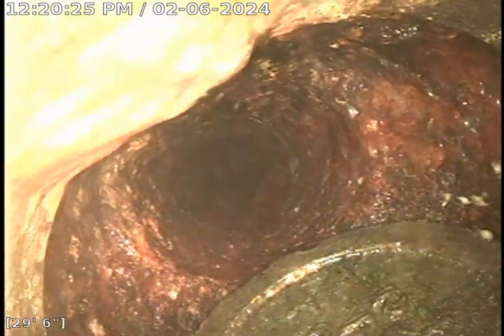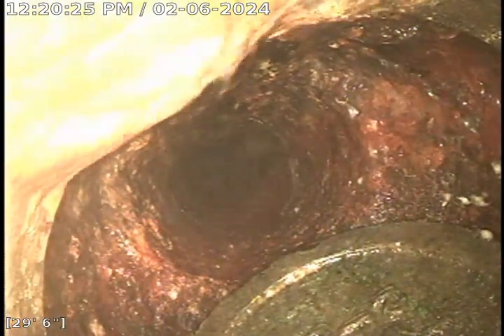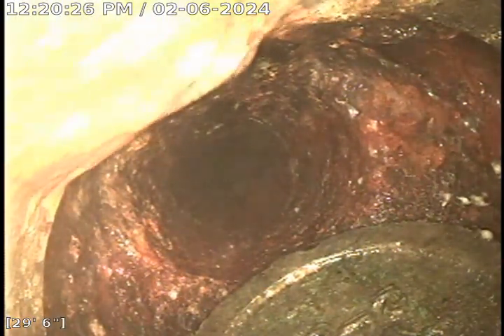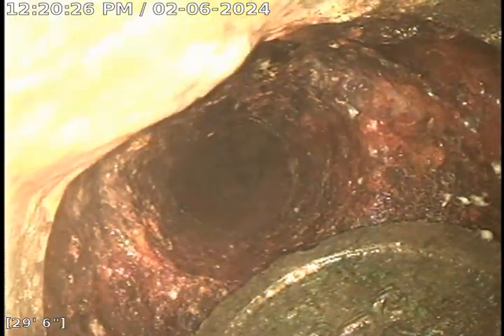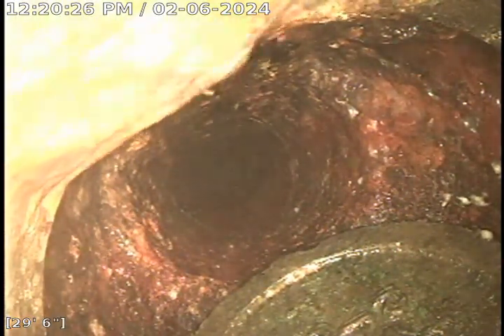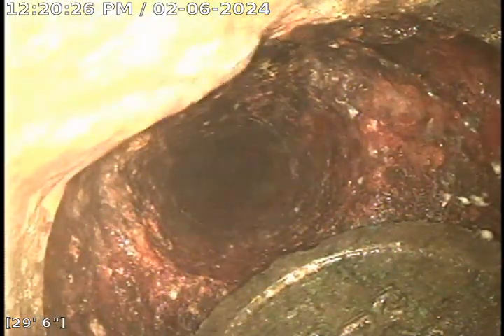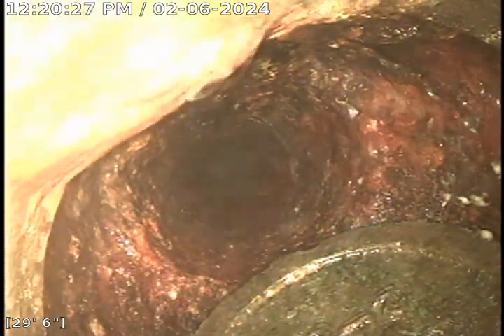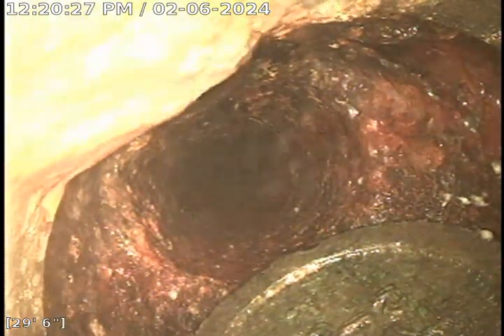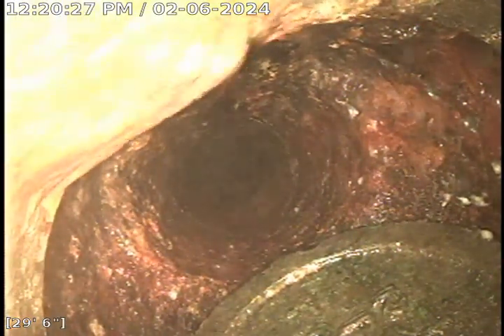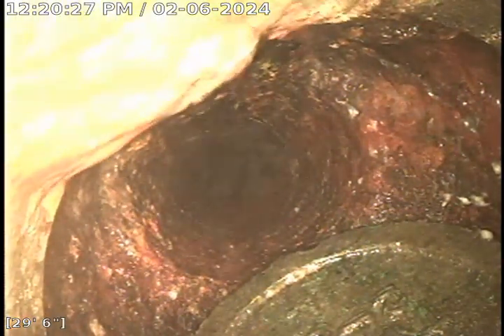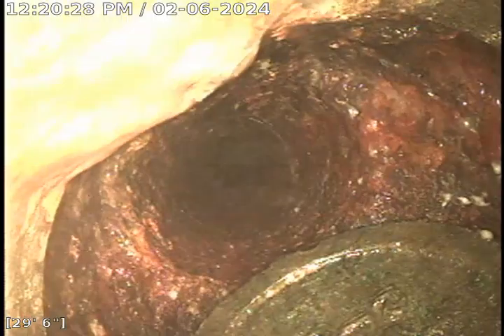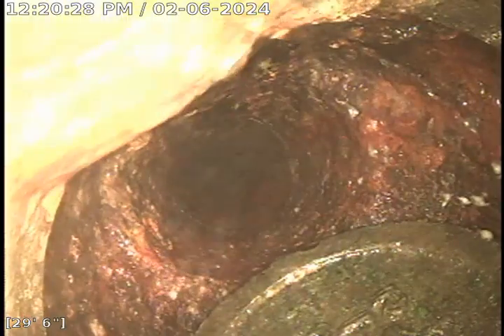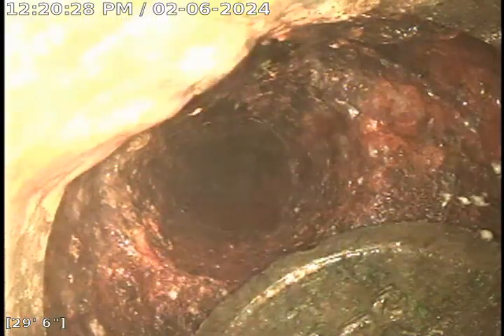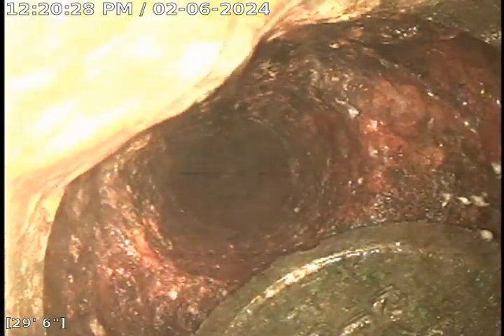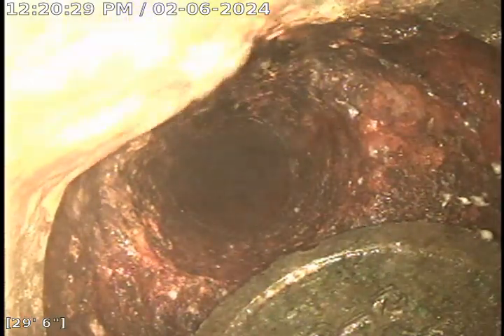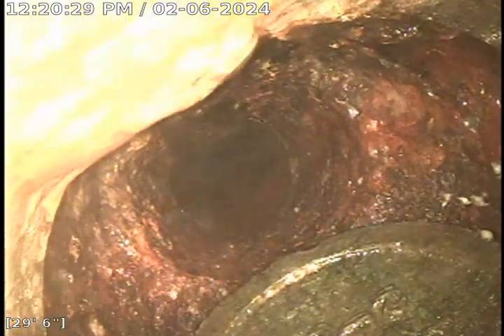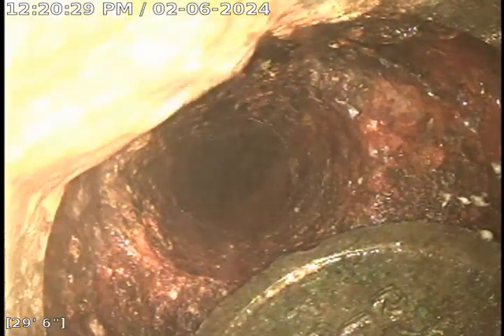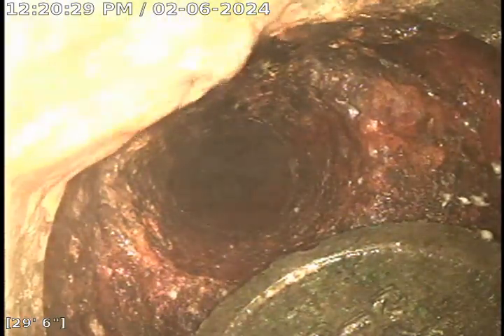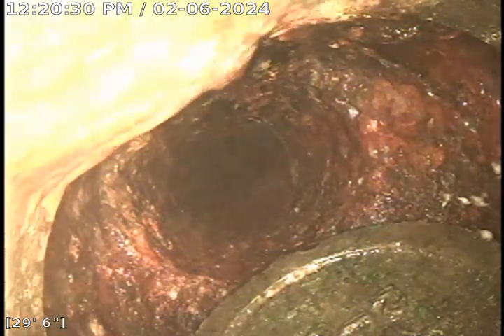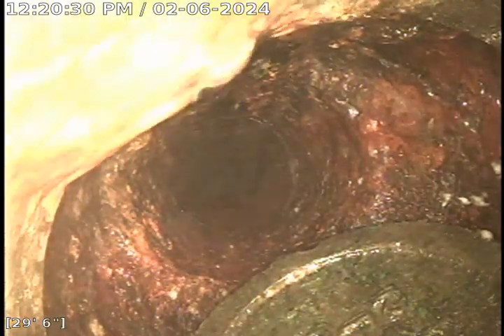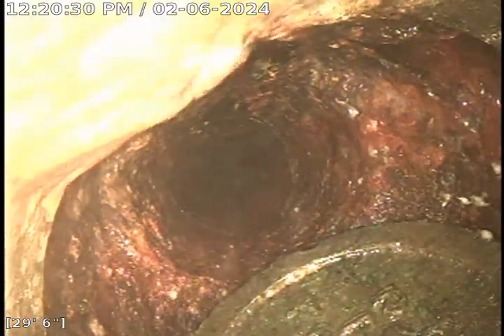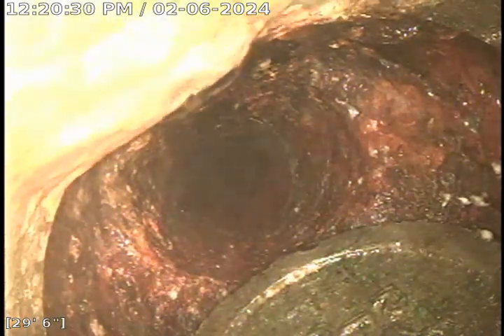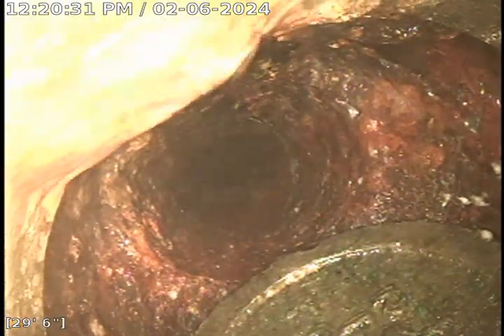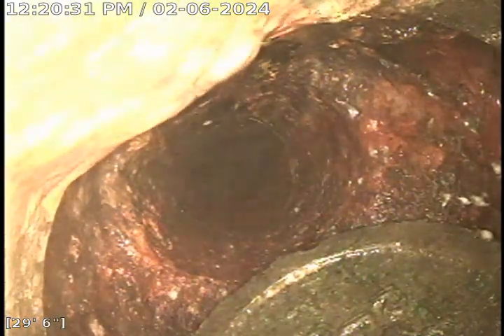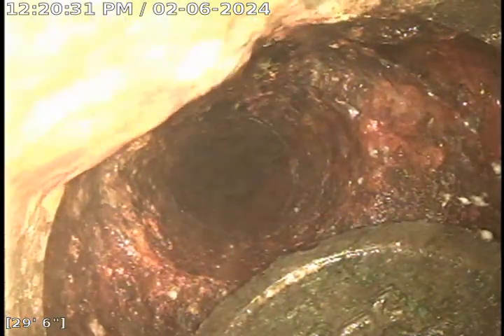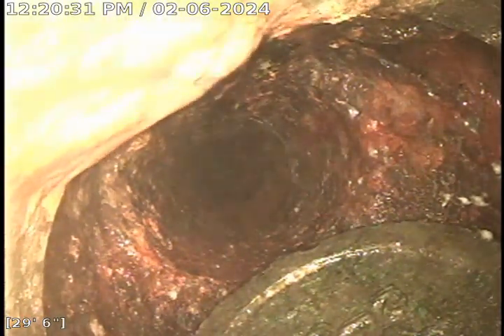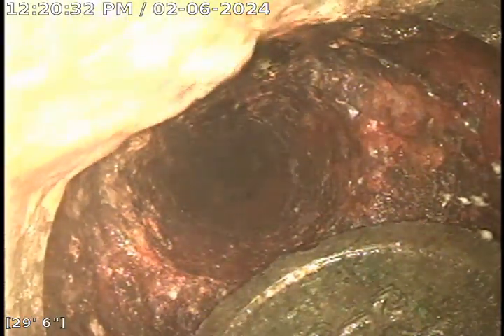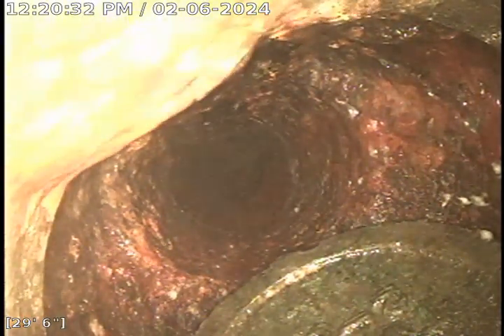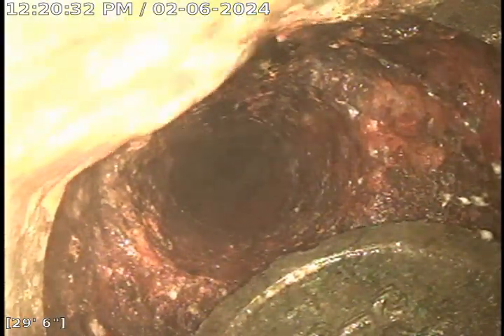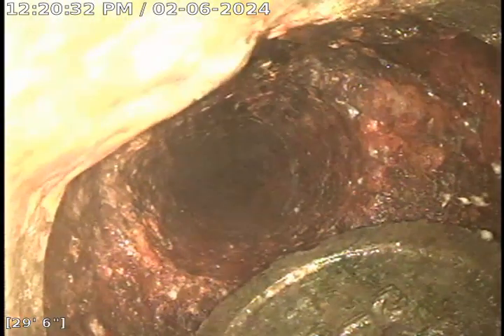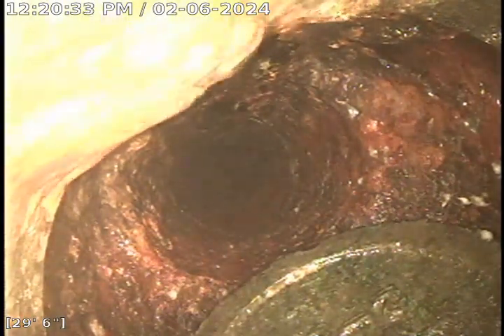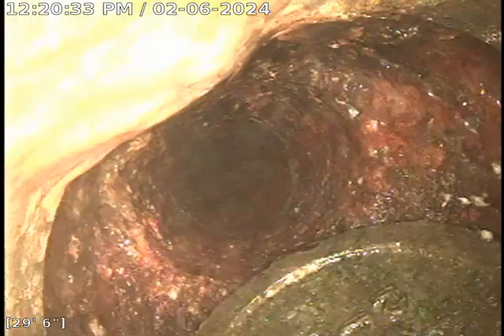This is Justin with Bulldog Reader. Today's date is February 6, 2024. This is a video upload for job number 53326600.